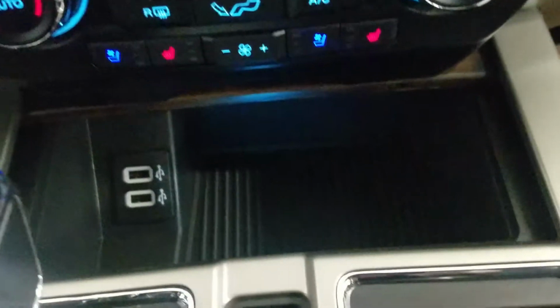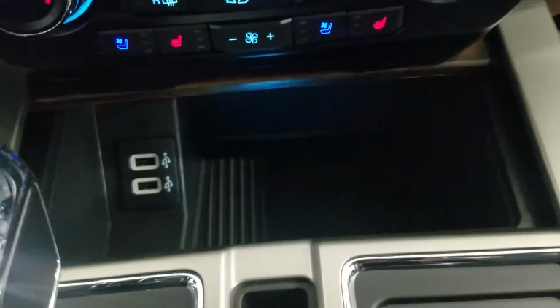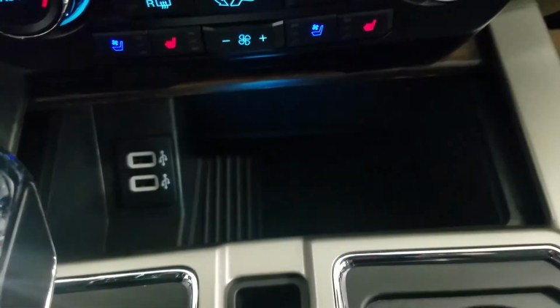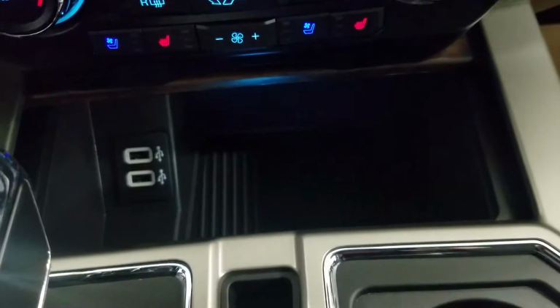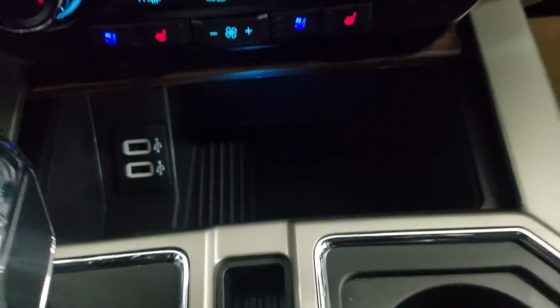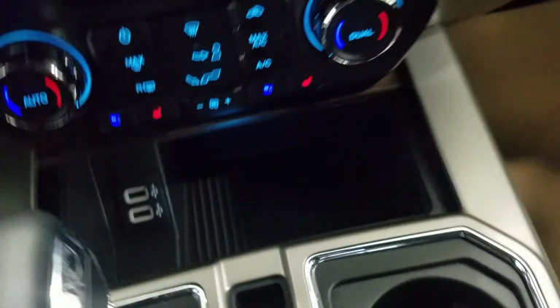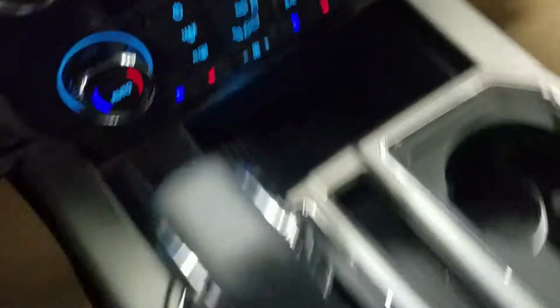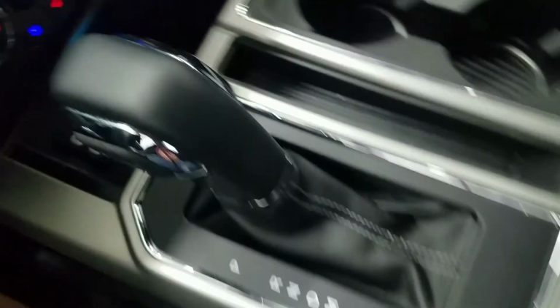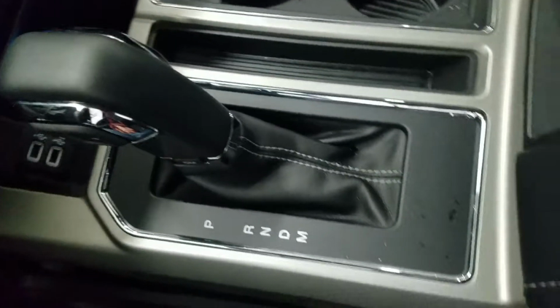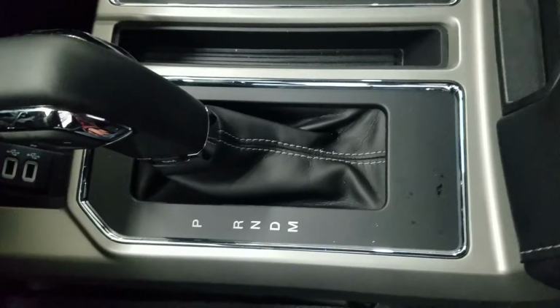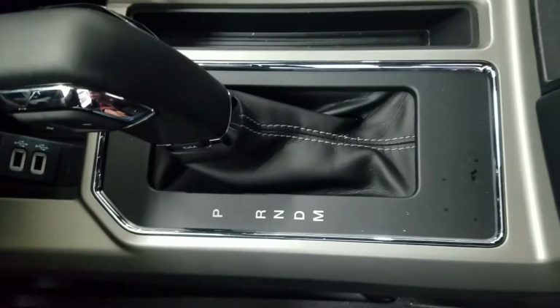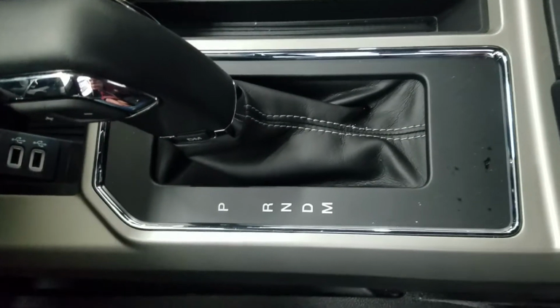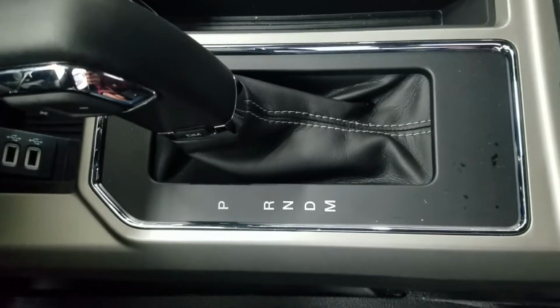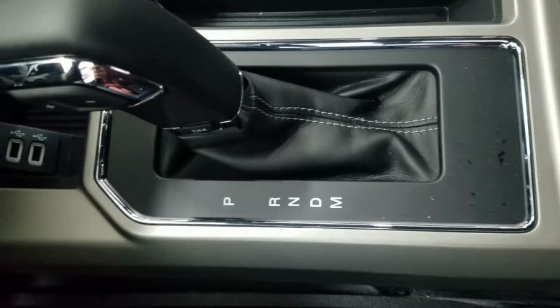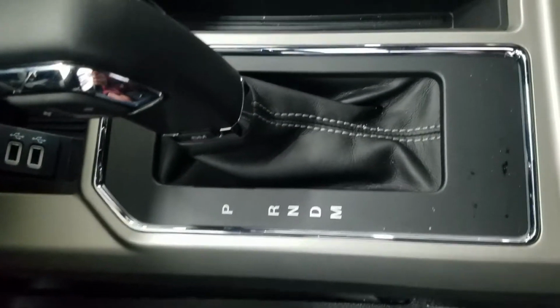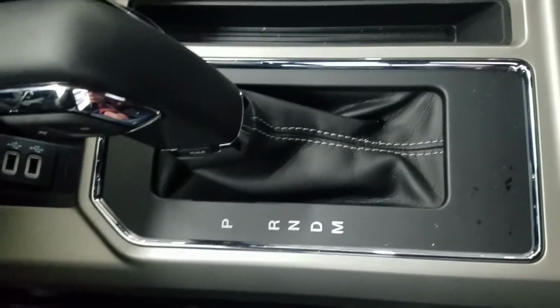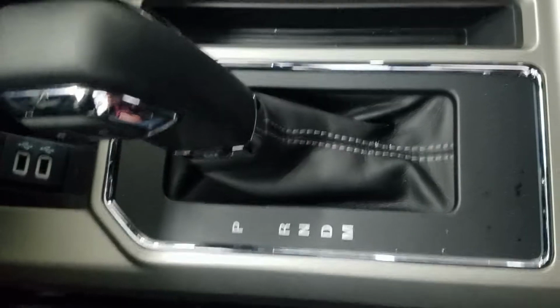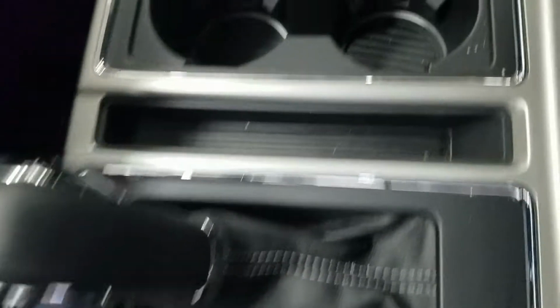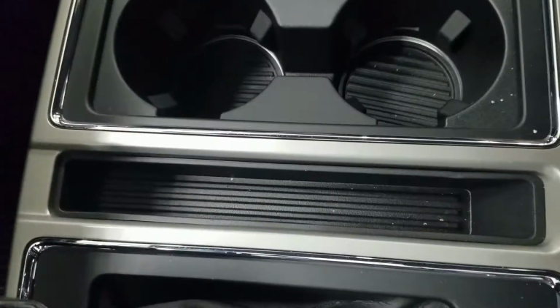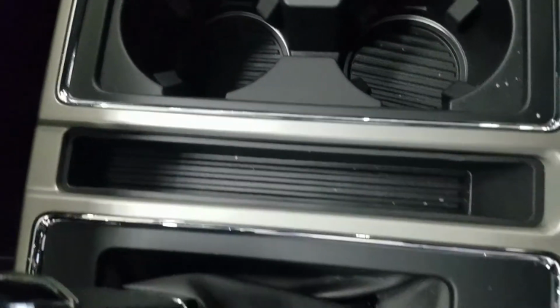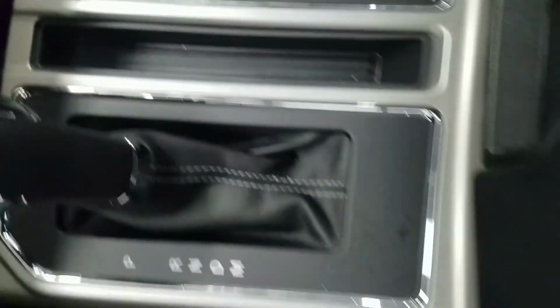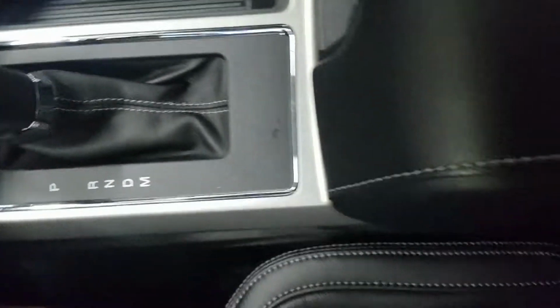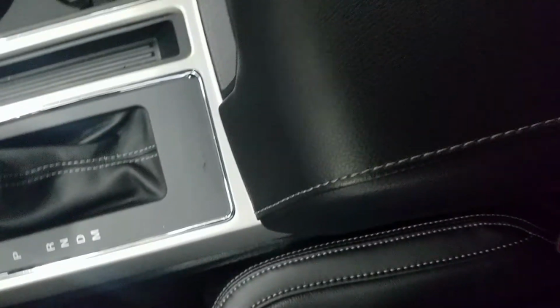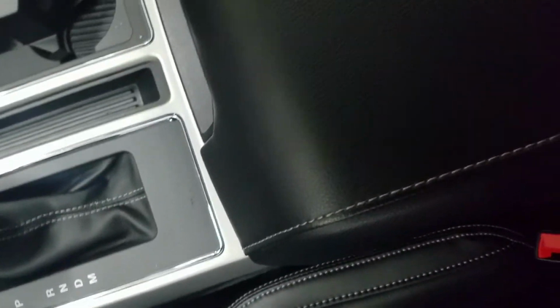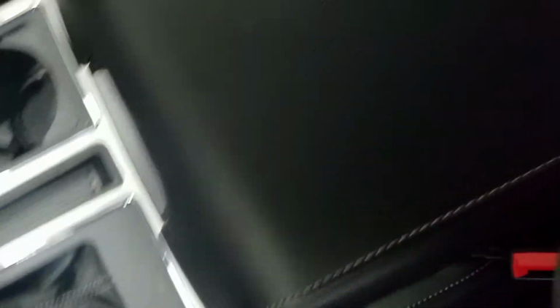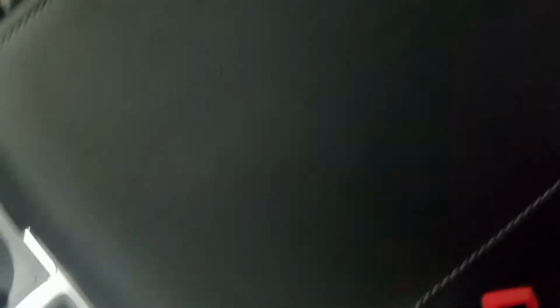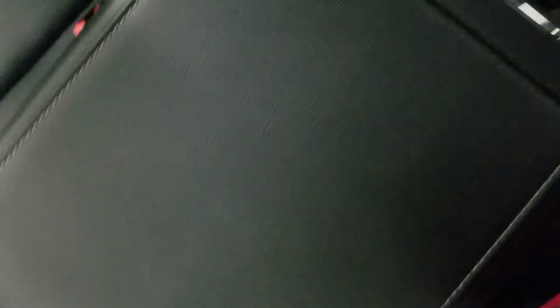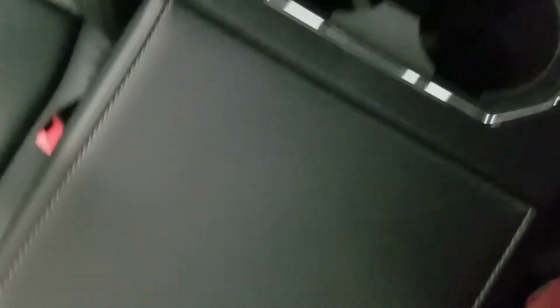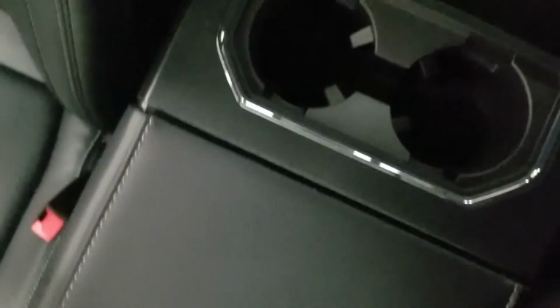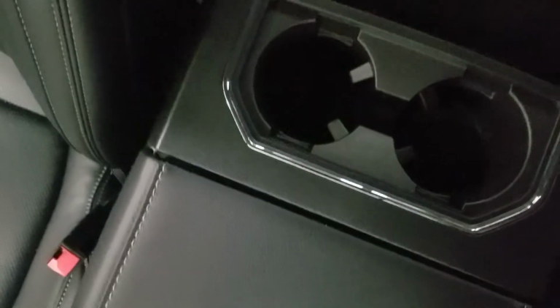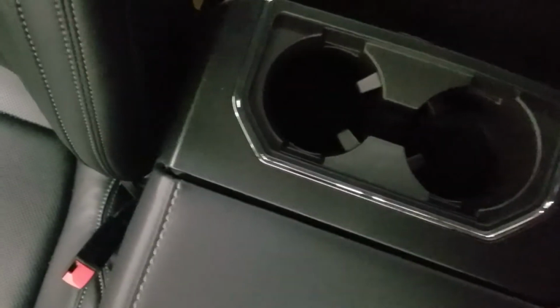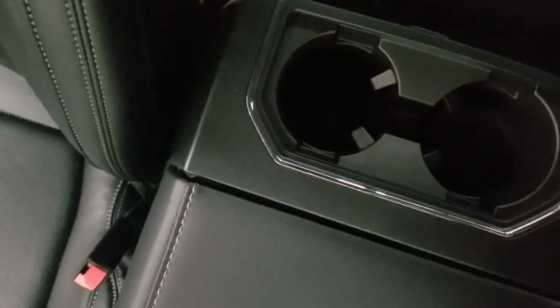We also have our dual smart-charging USB ports, as well as our center console shifter with a manual select option at 10 different speeds, dual cup holders, and a center console with tons of storage underneath and two cup holders at the rear.